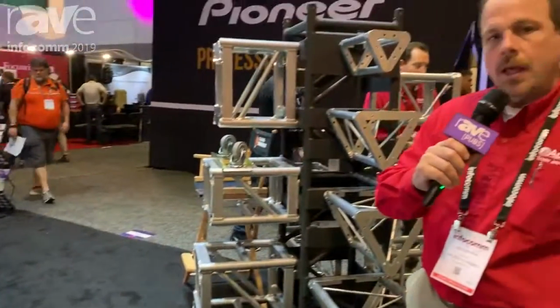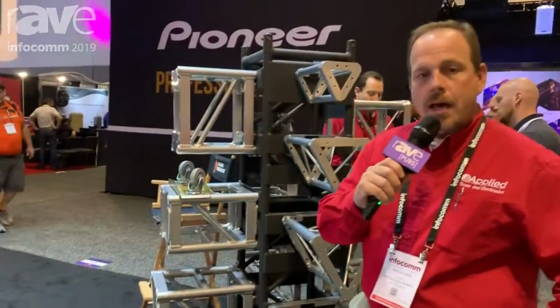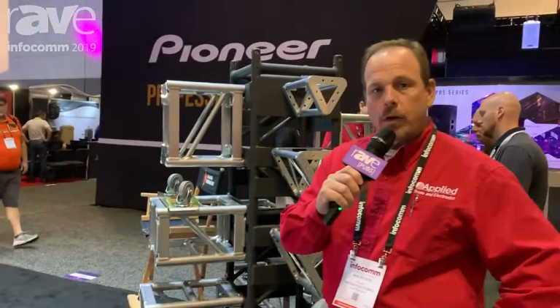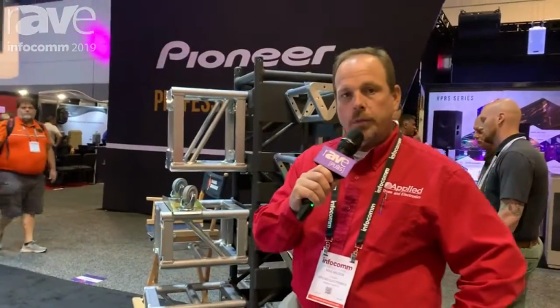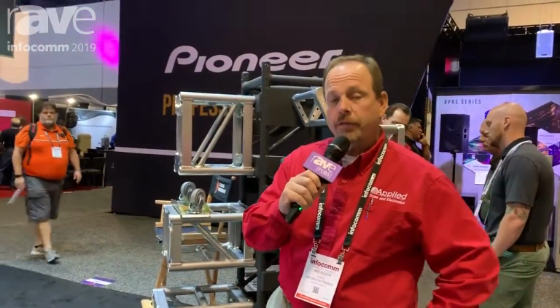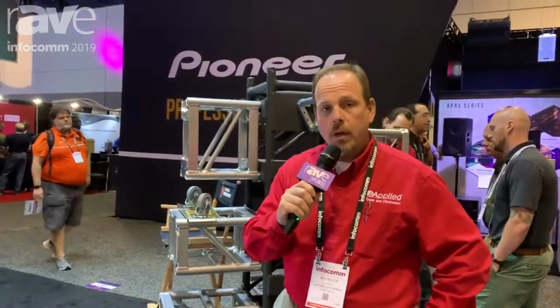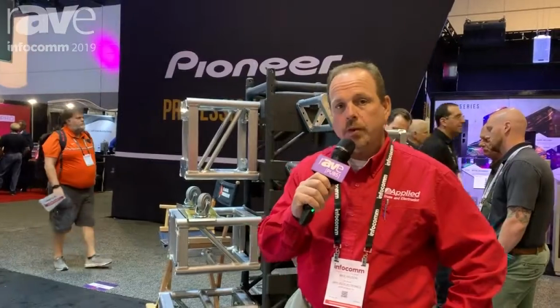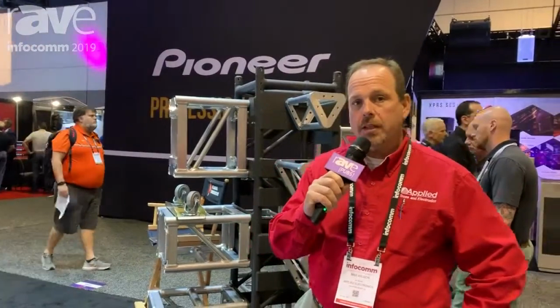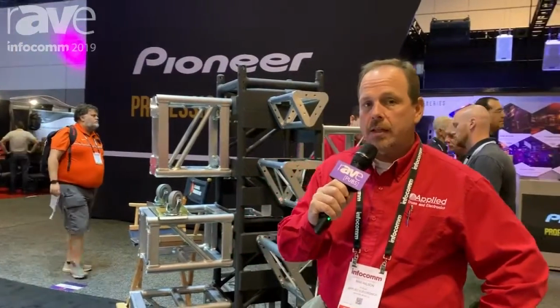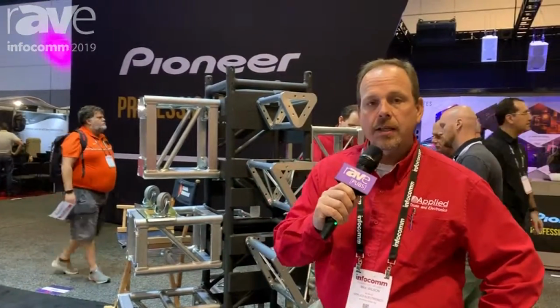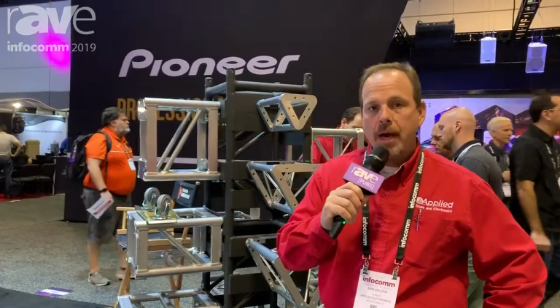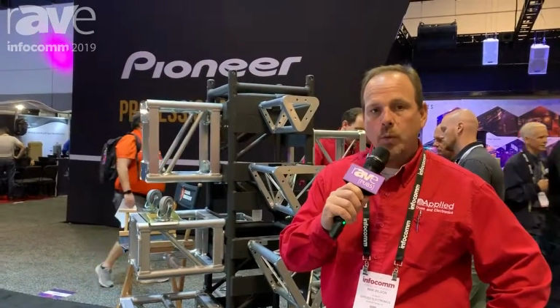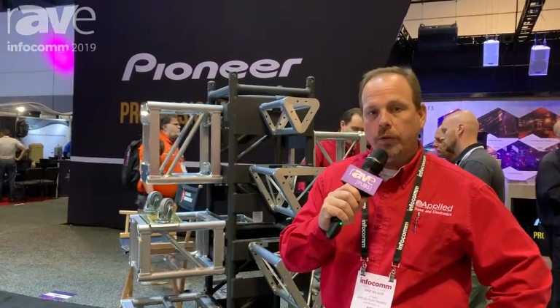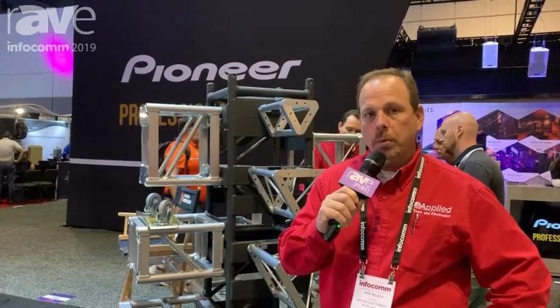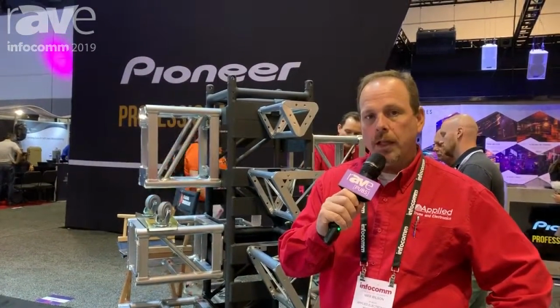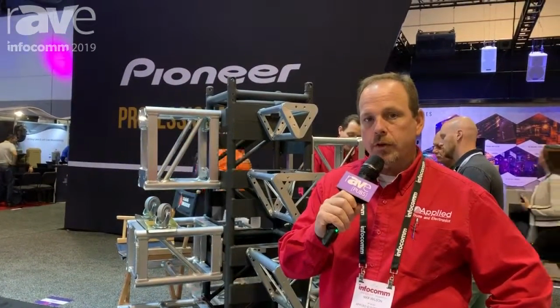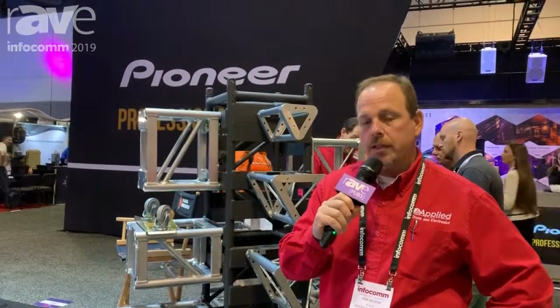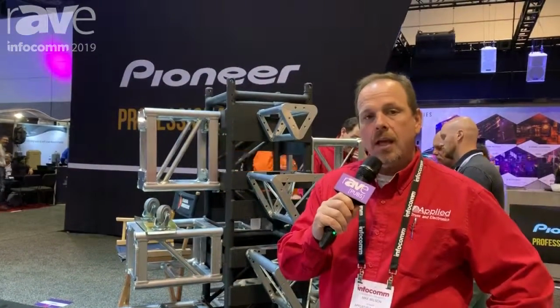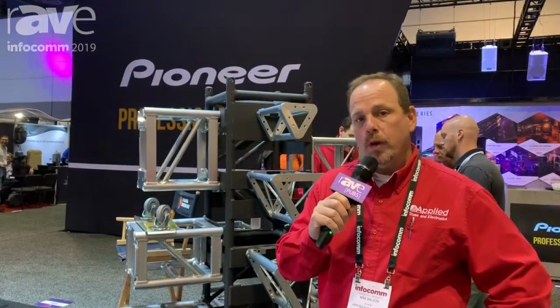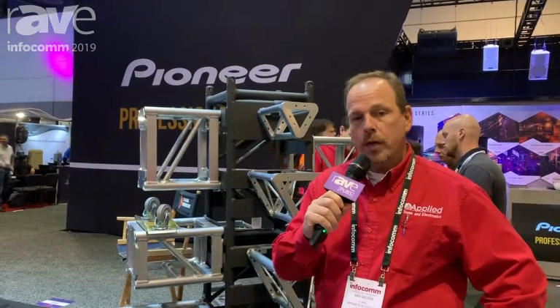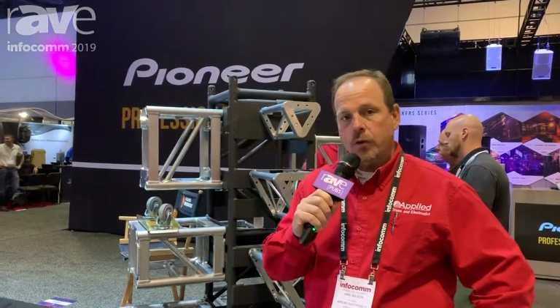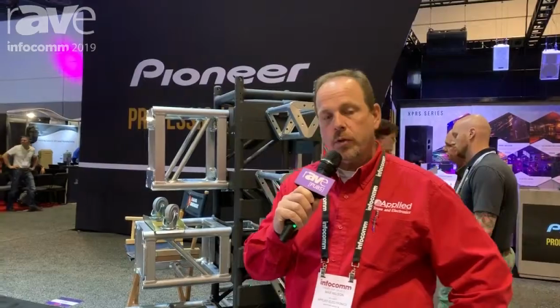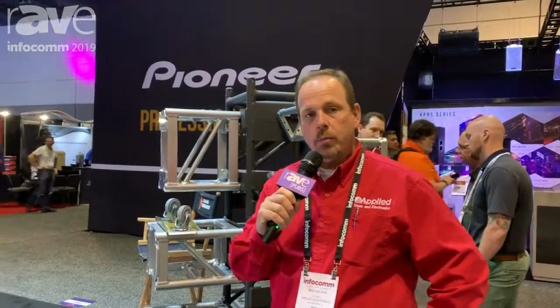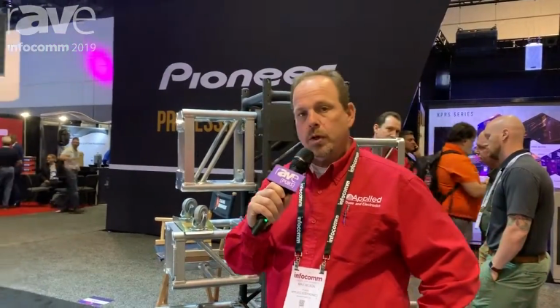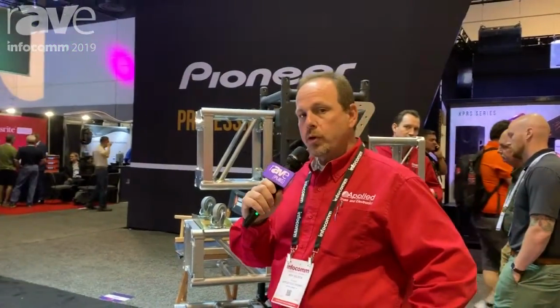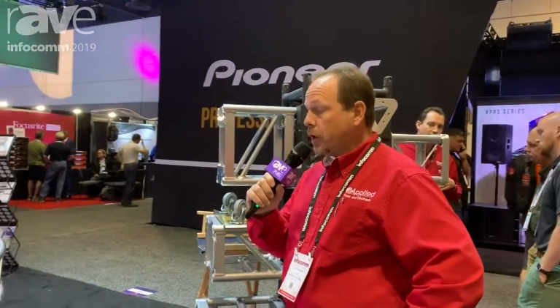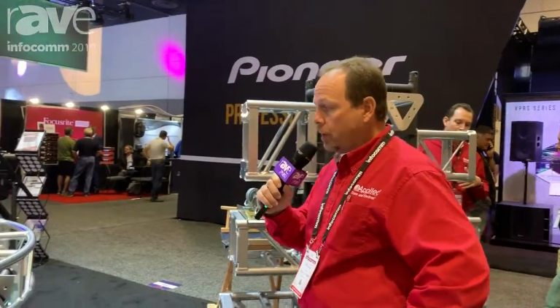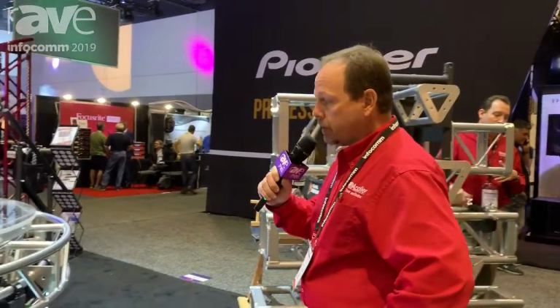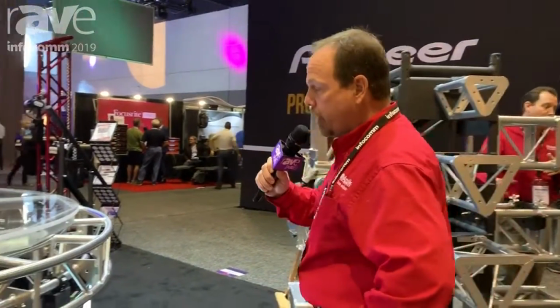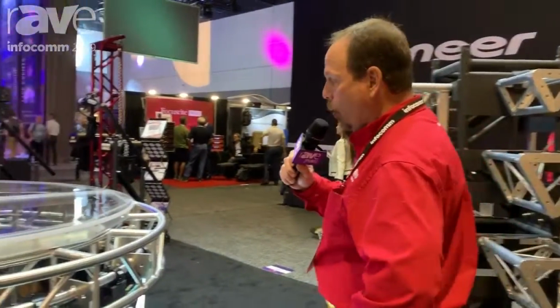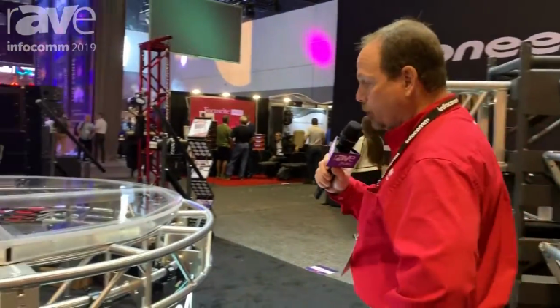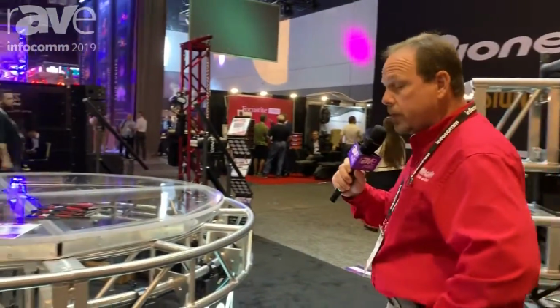Hi, welcome to Infocom 2019. I'm Max Wilson with Applied Electronics and we are doing our trade show debut this year of our 12 inch video wall truss.